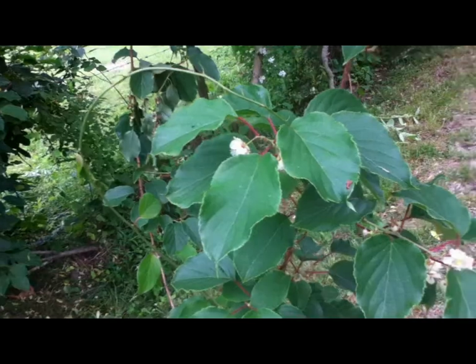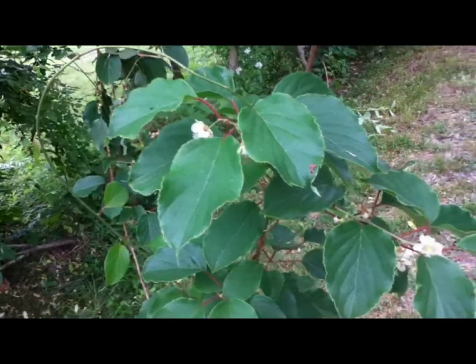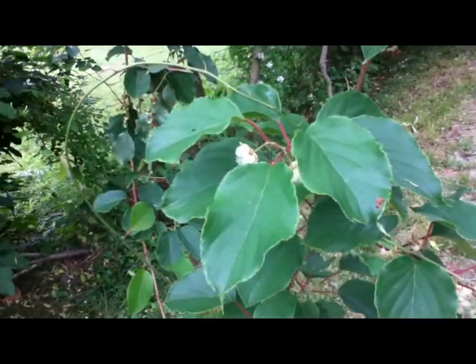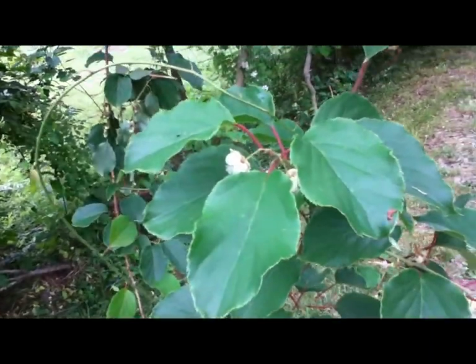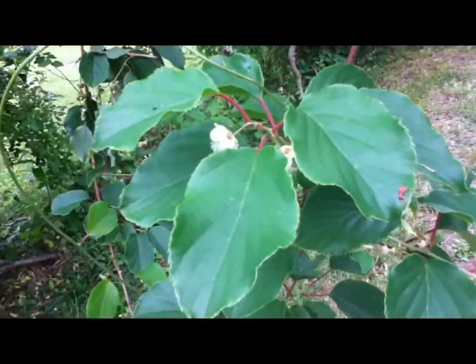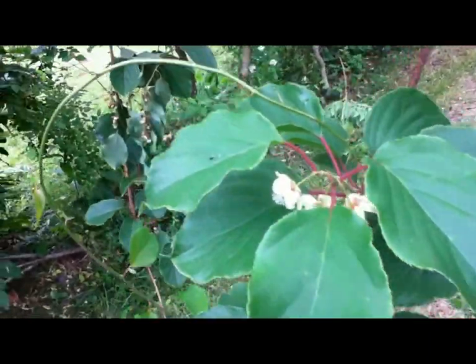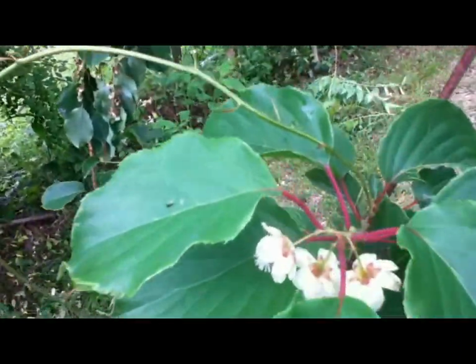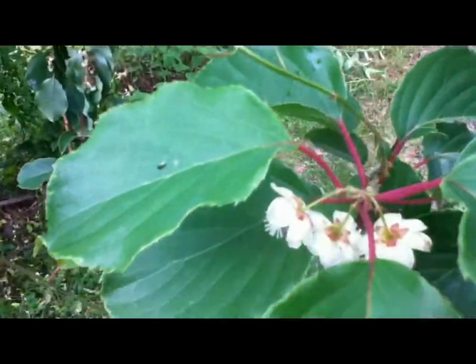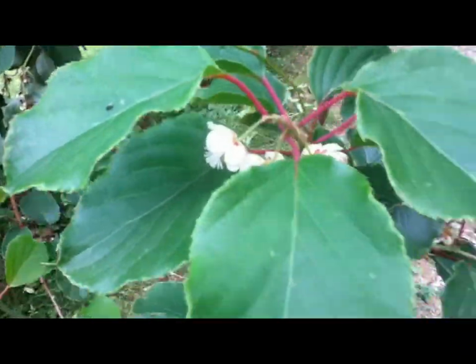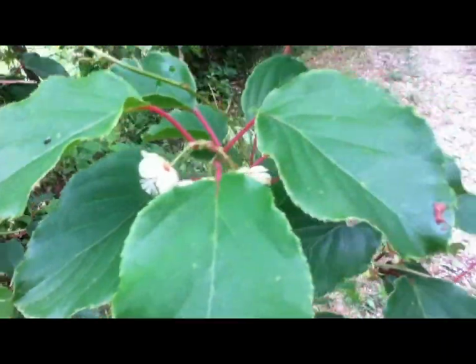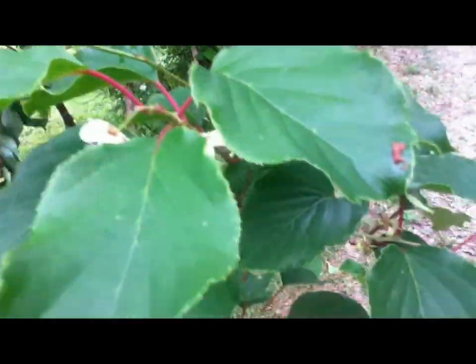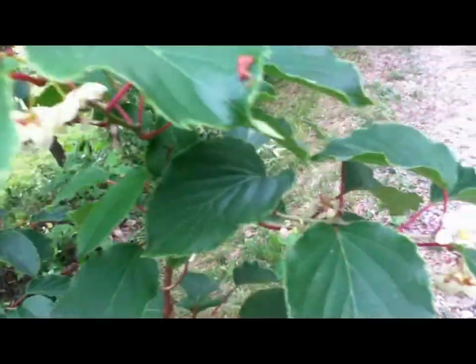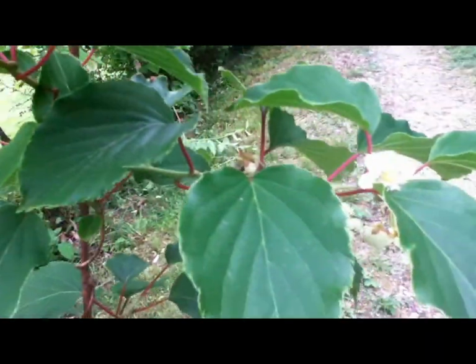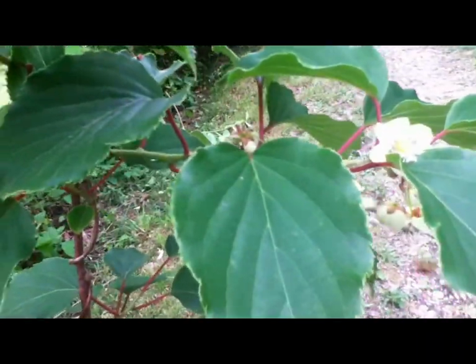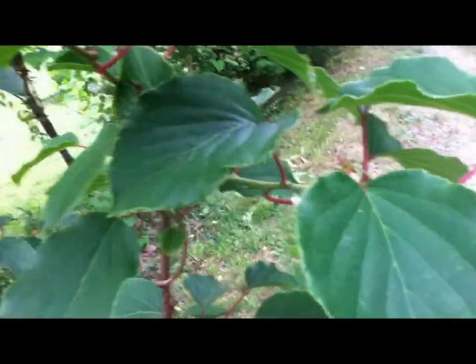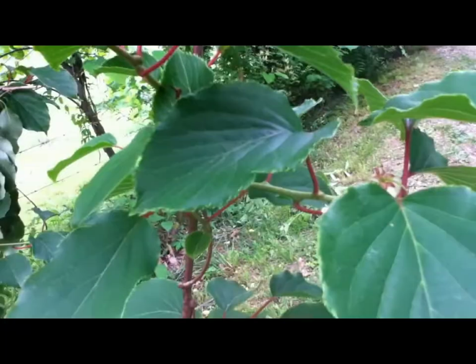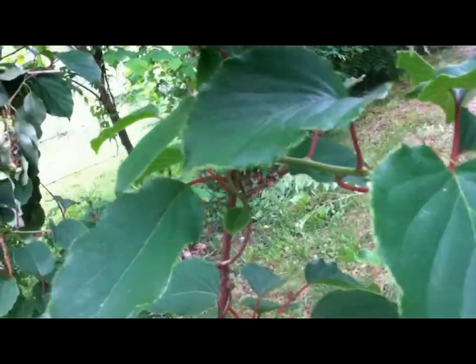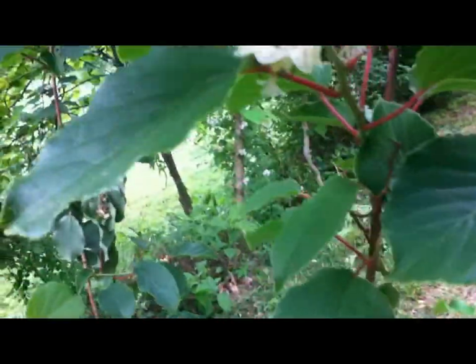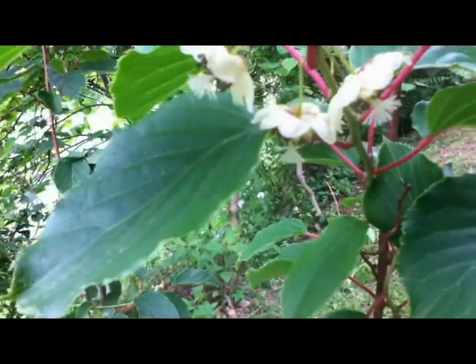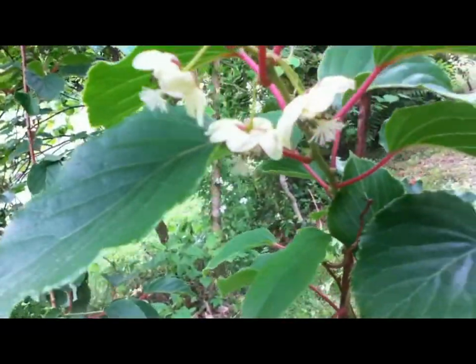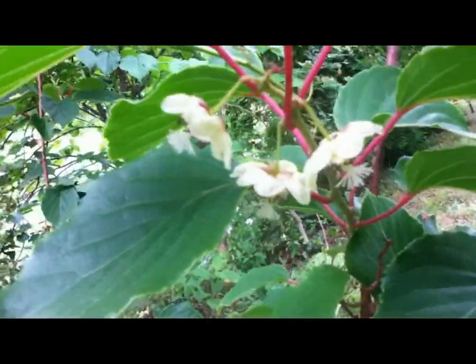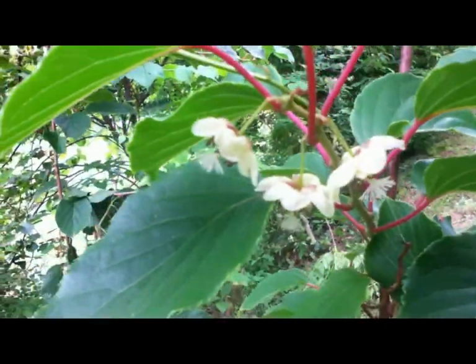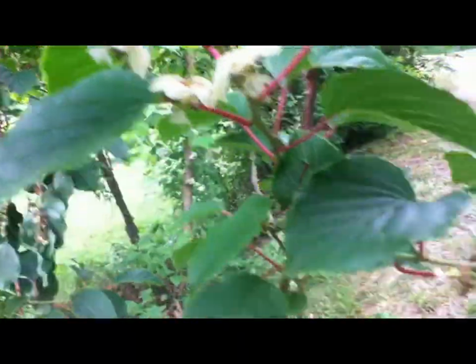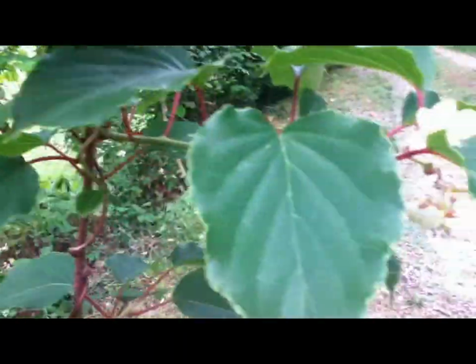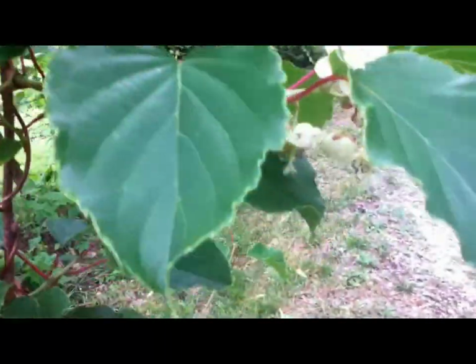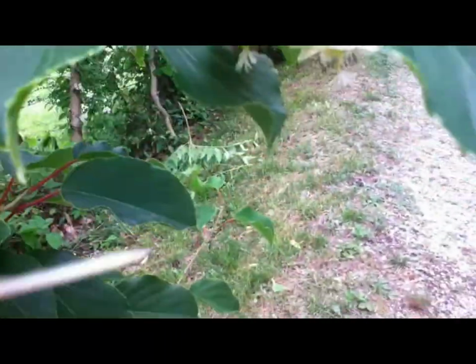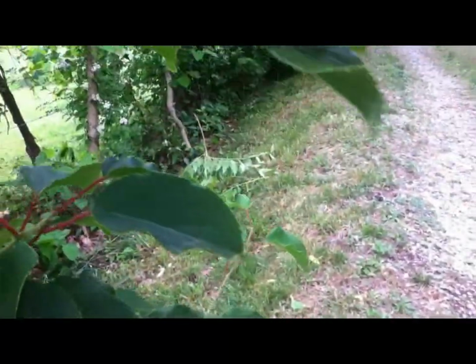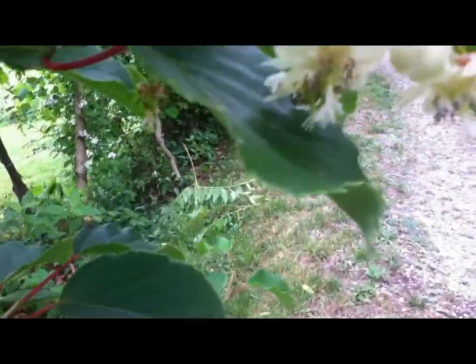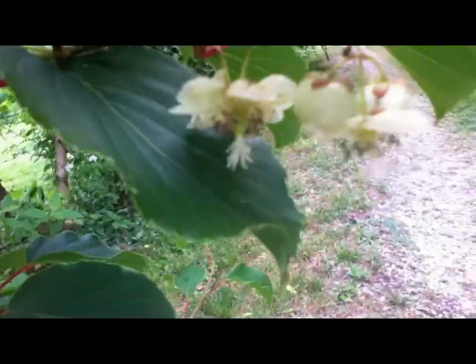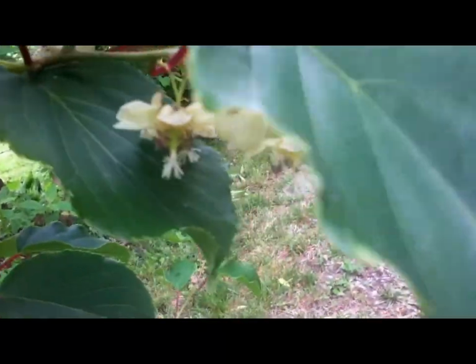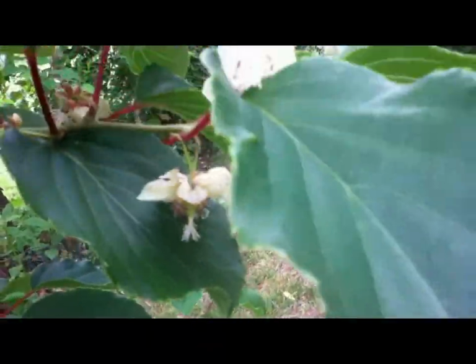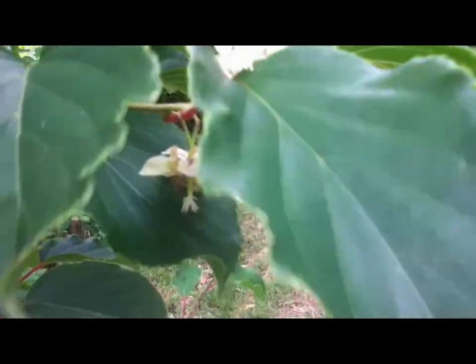This is the female Arguda kiwi vine, and it's flowering right now. Our male is not flowering this year.